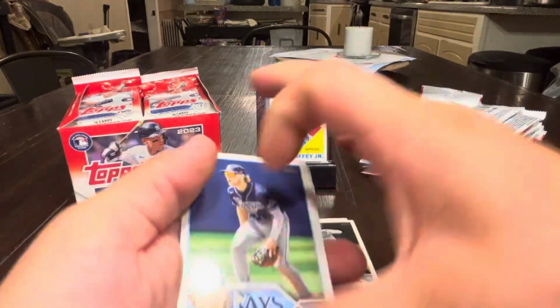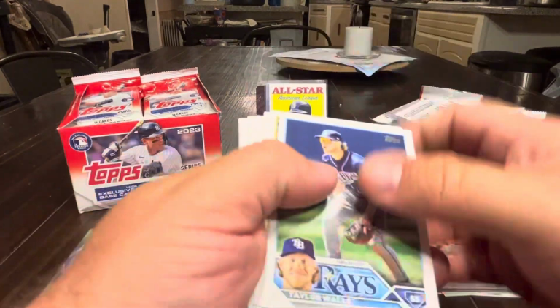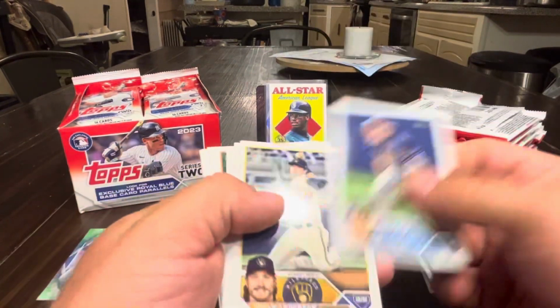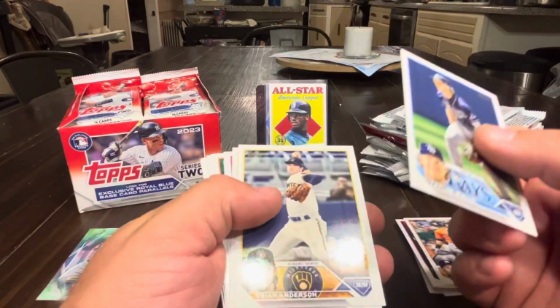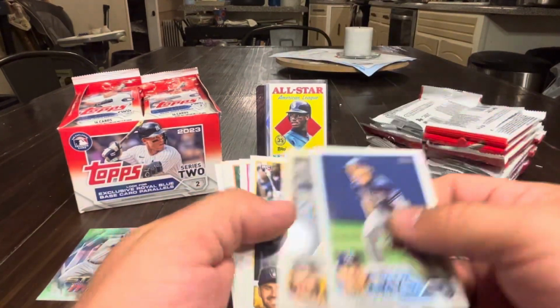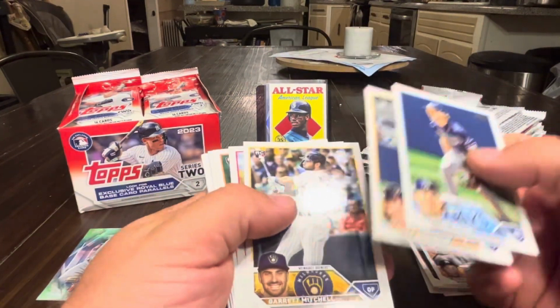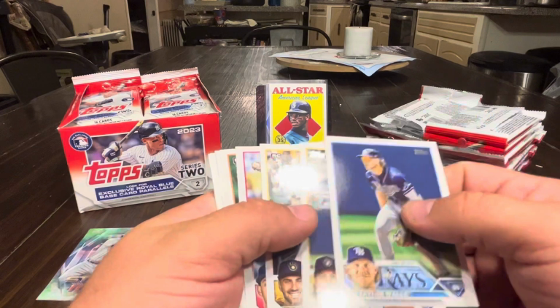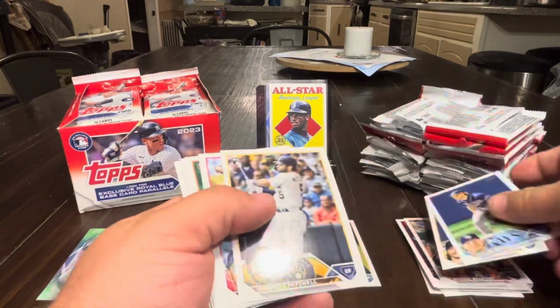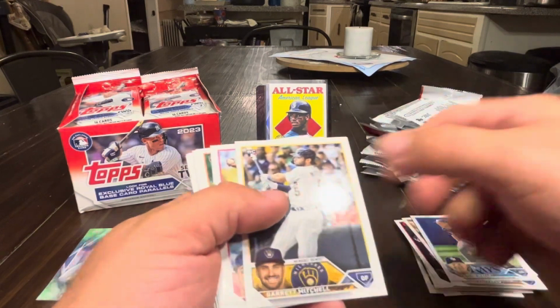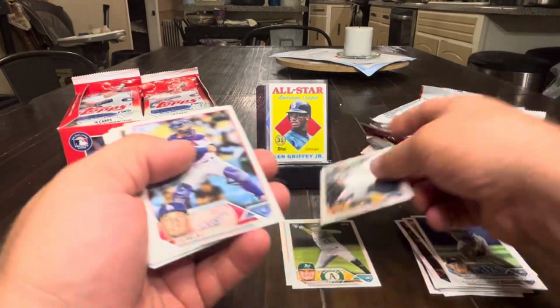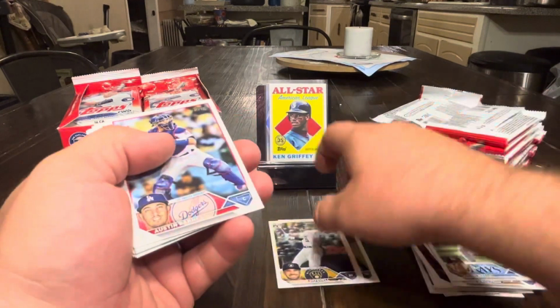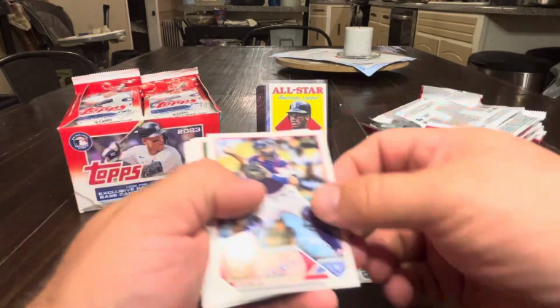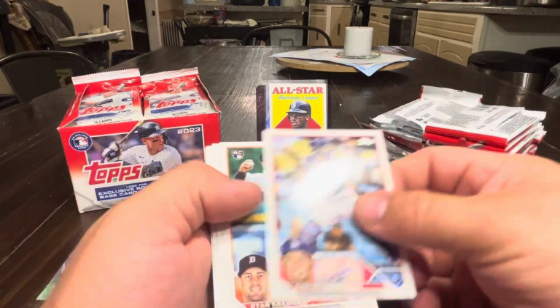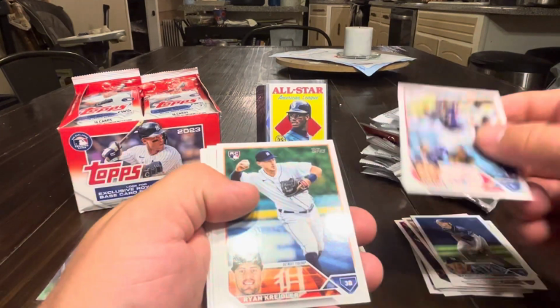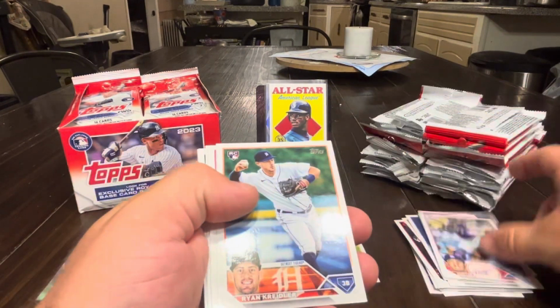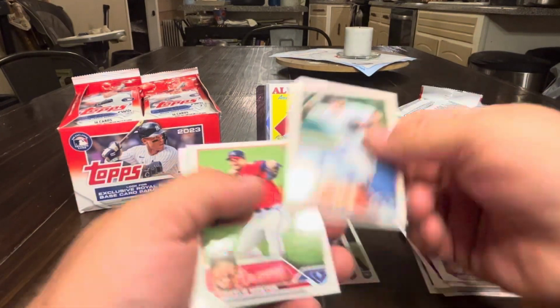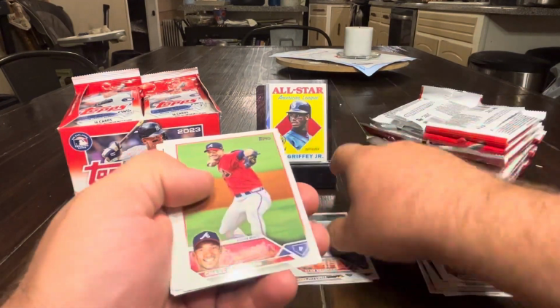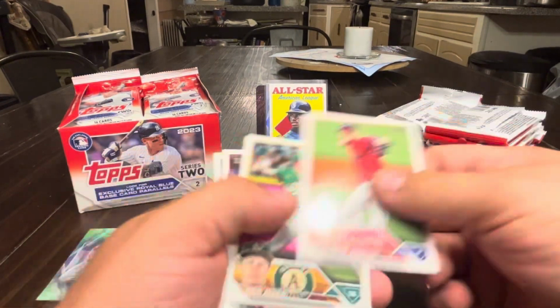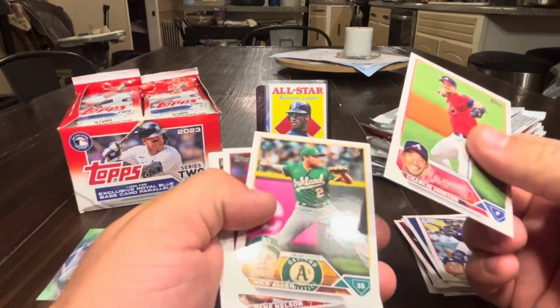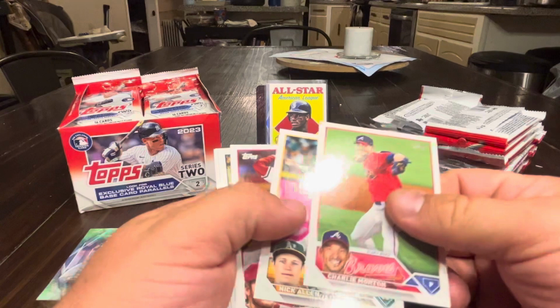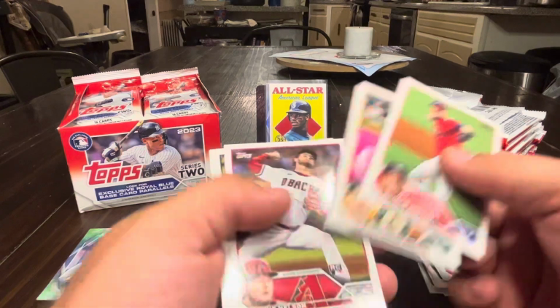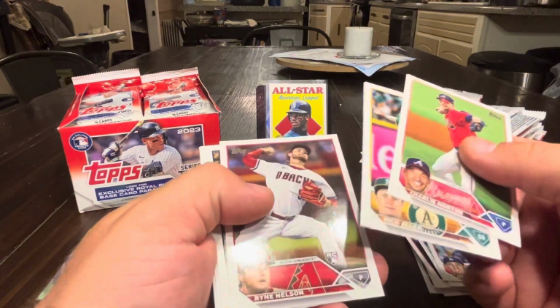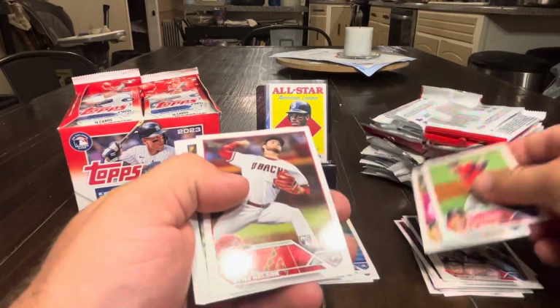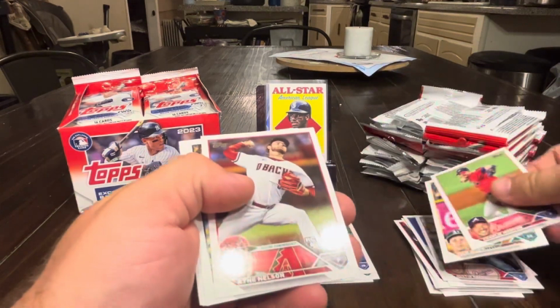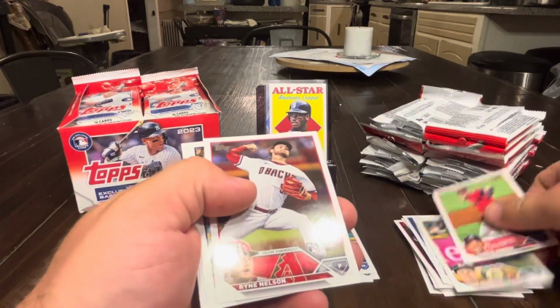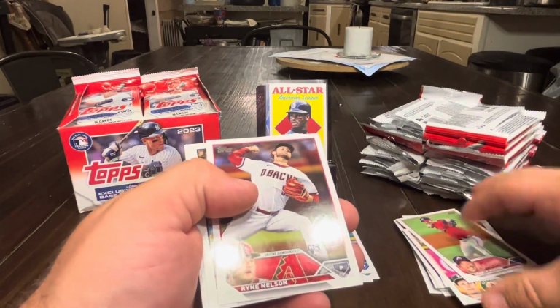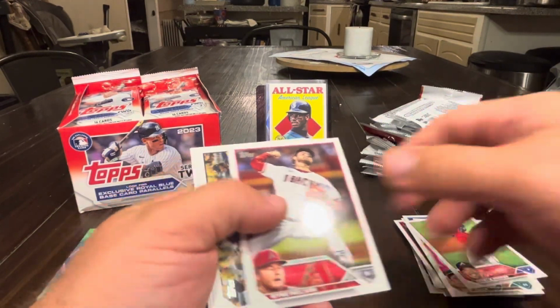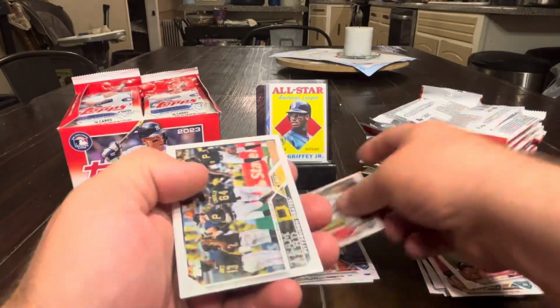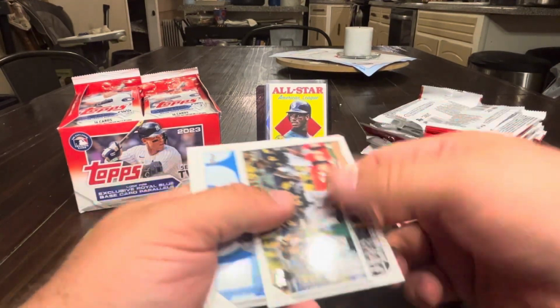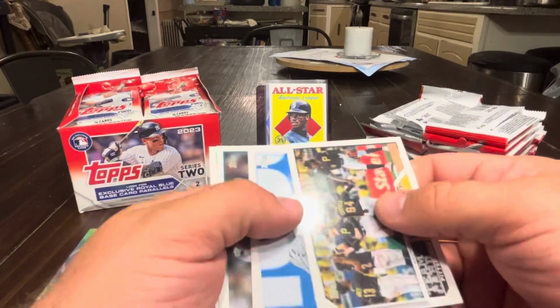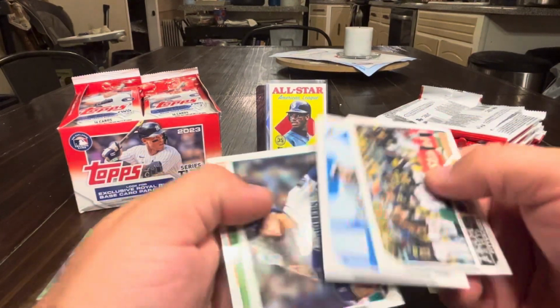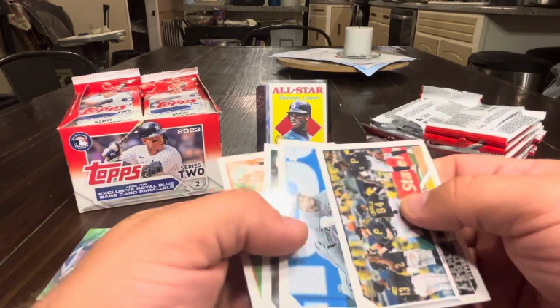Also from pack two: Taylor Walls, Anderson, a Garrett Mitchell rookie — haven't found that one yet — Barnes, Creedler, Morton Allen, Ryan Nelson, and some sideways stuff.